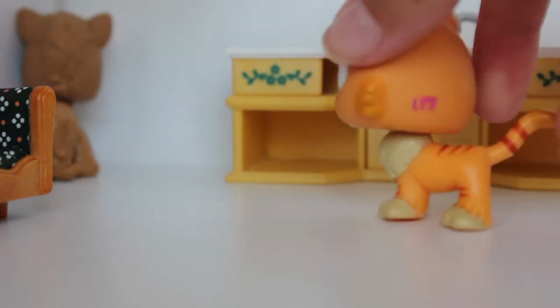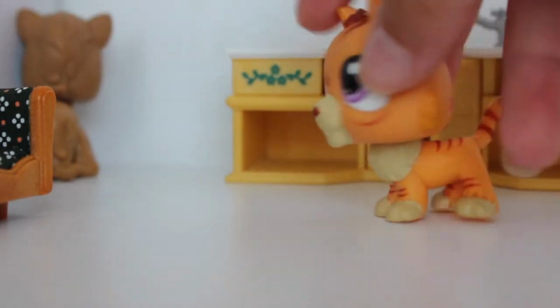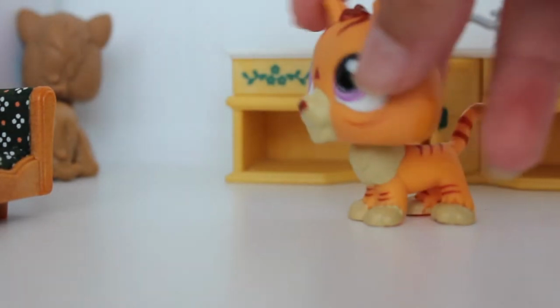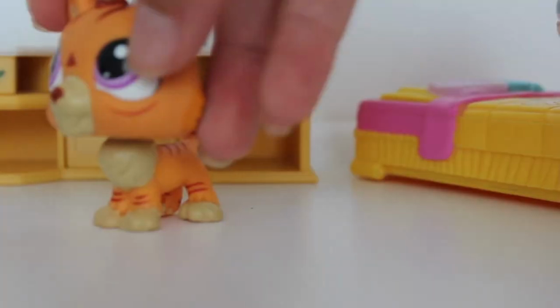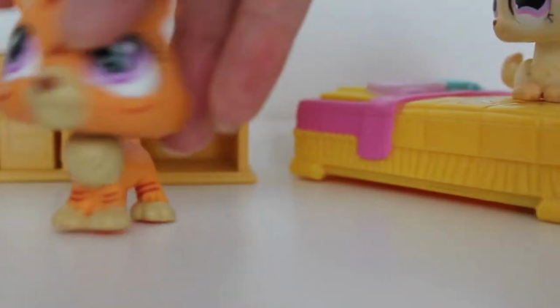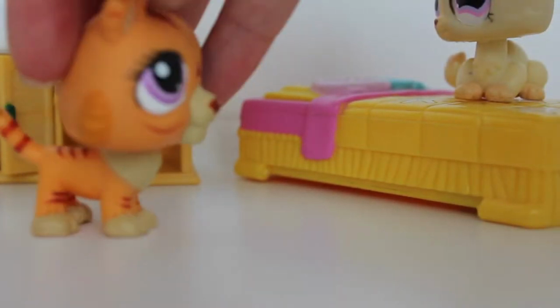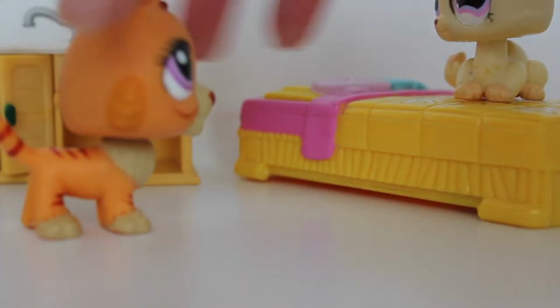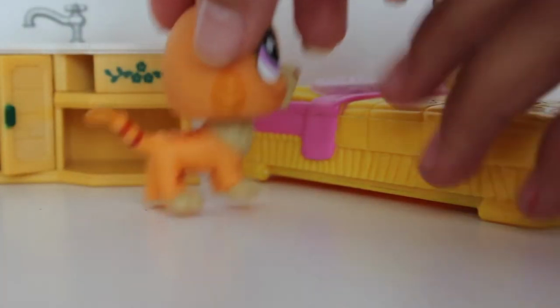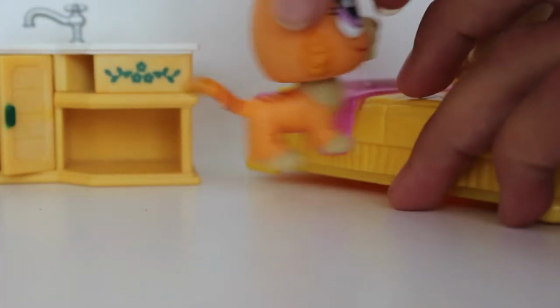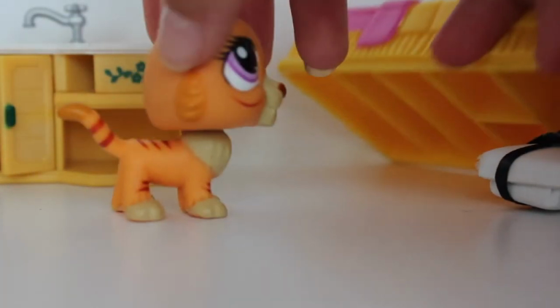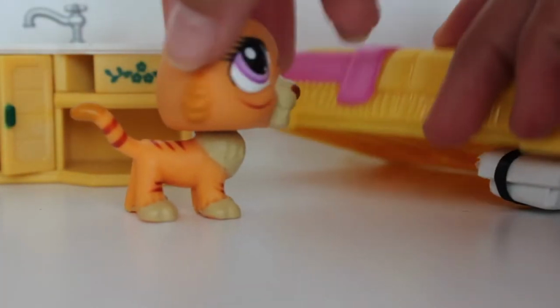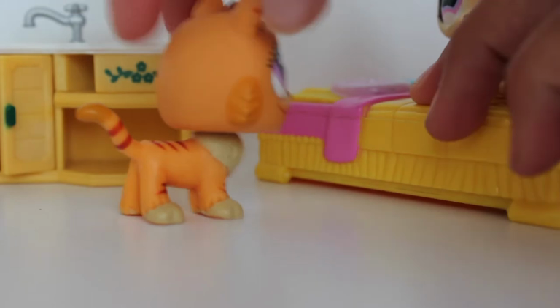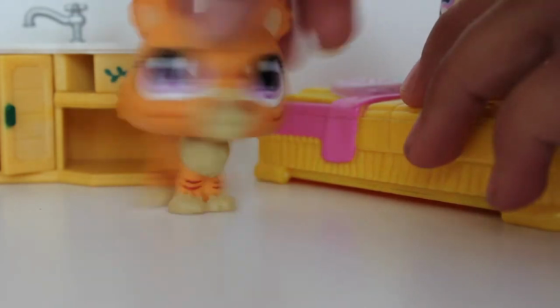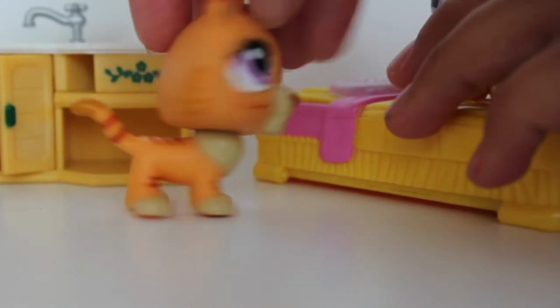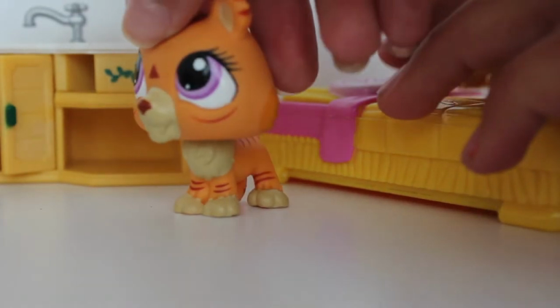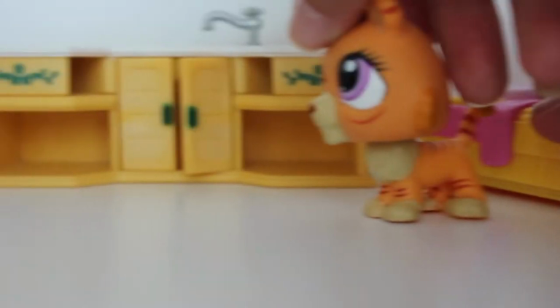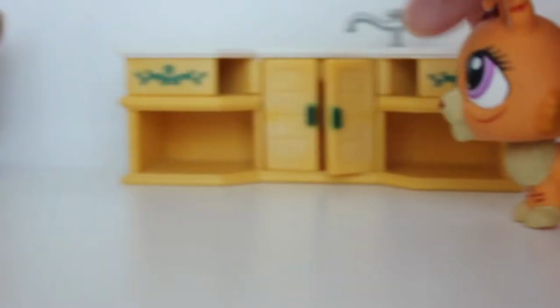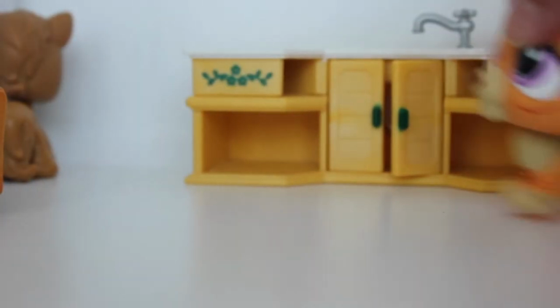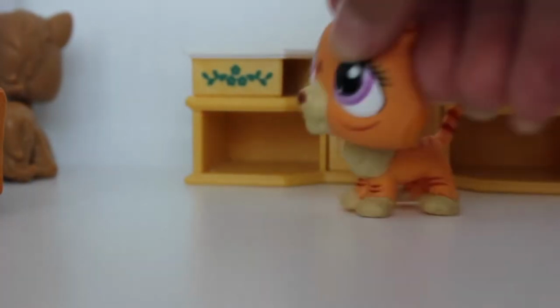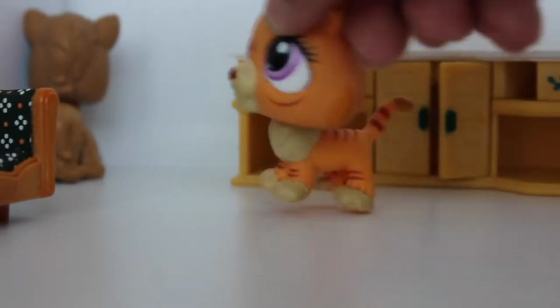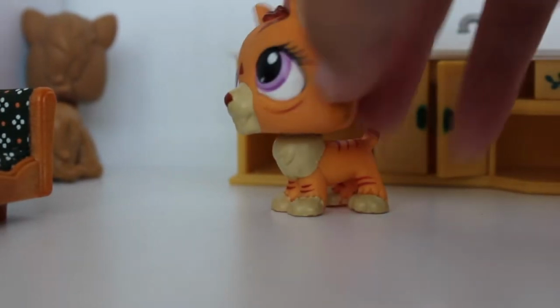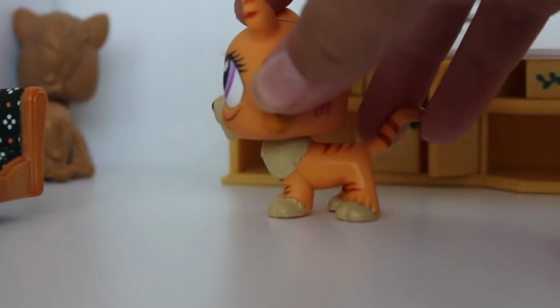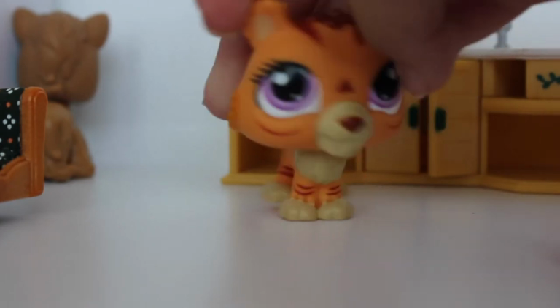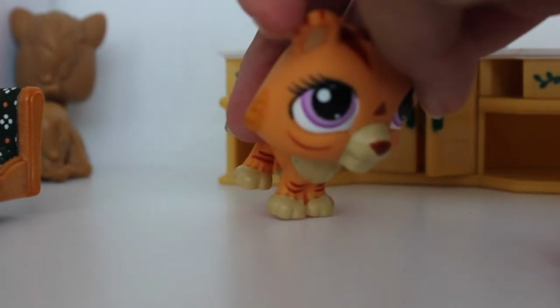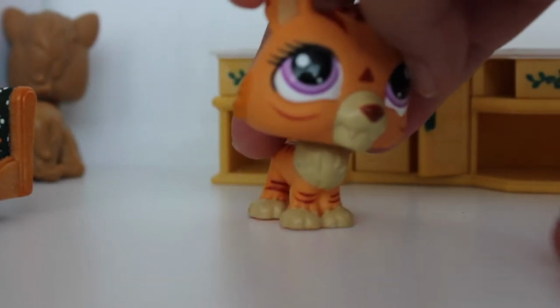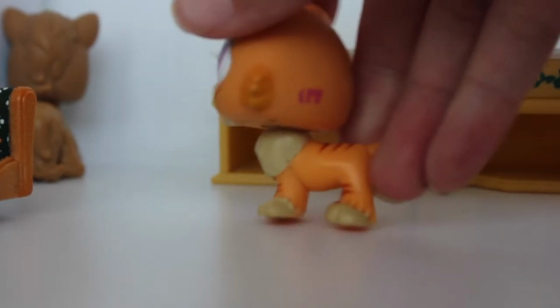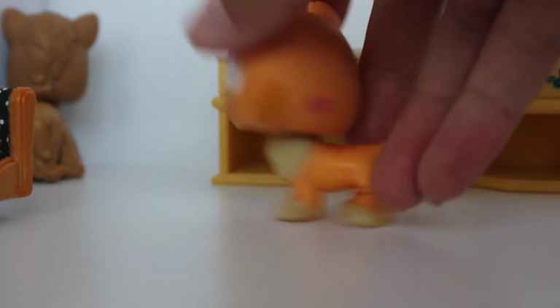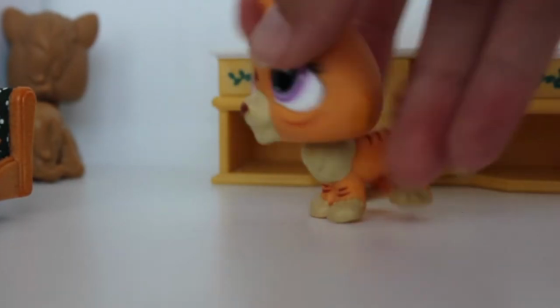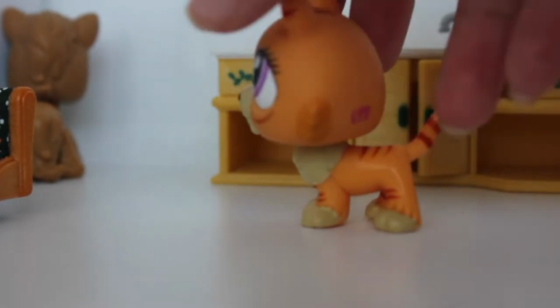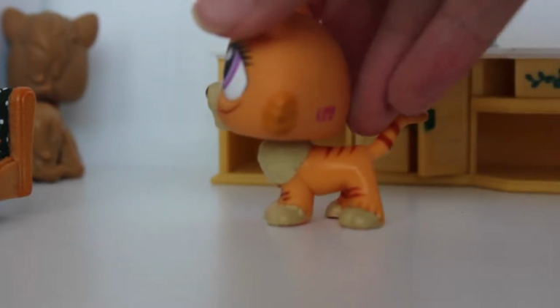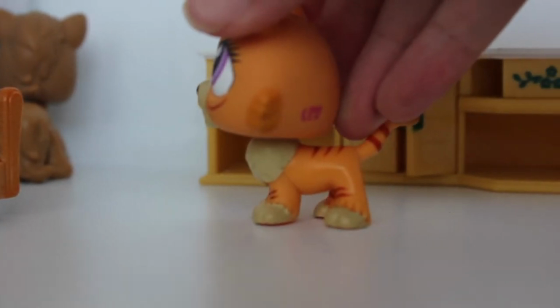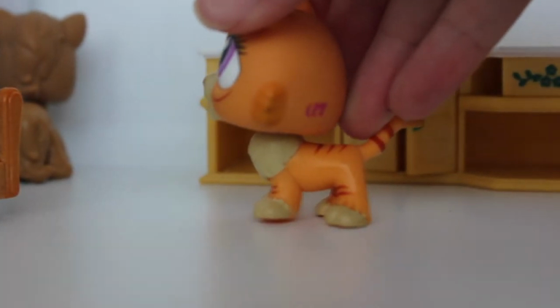Excuse me! Okay, so we hid it there — we hid it in here, right? Okay. She'll never find it there. Tell her to look under the... no, we have to give her a hint. Okay — a bad hint.